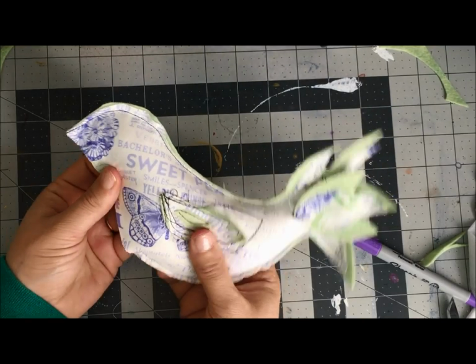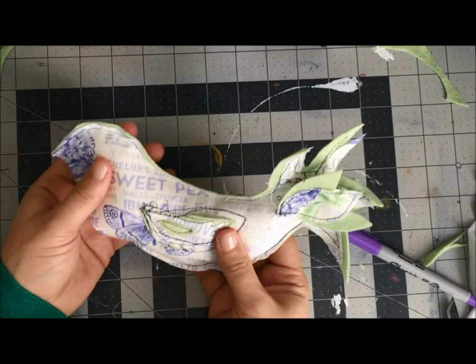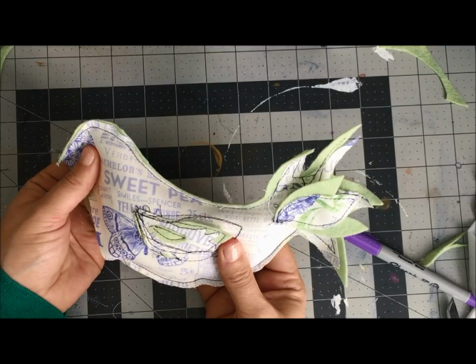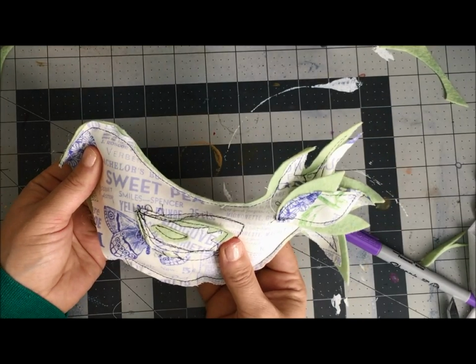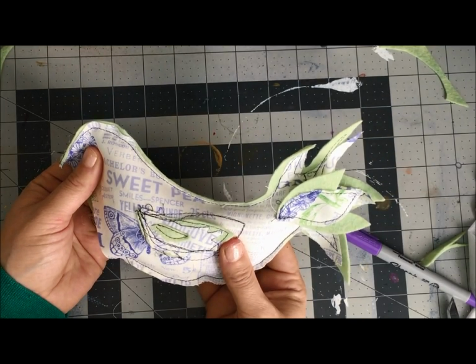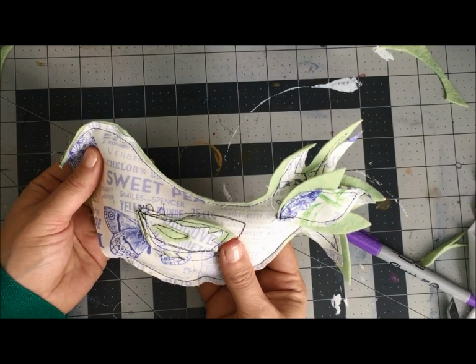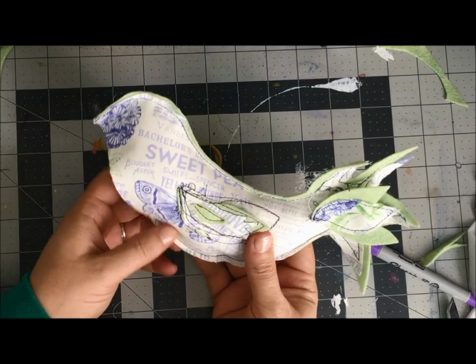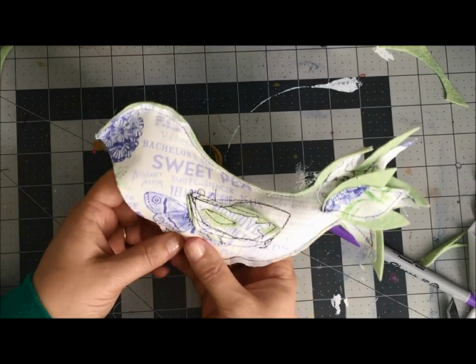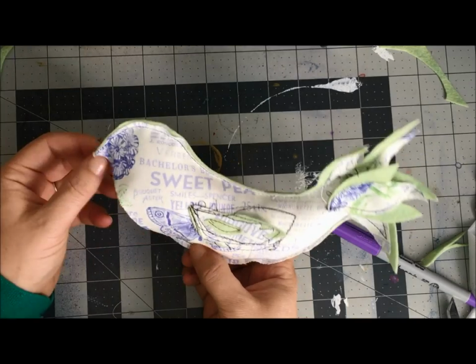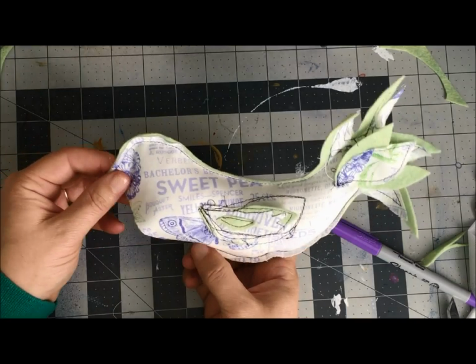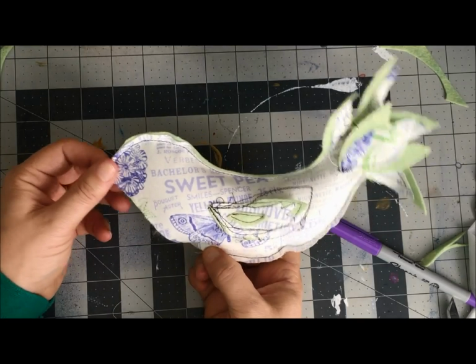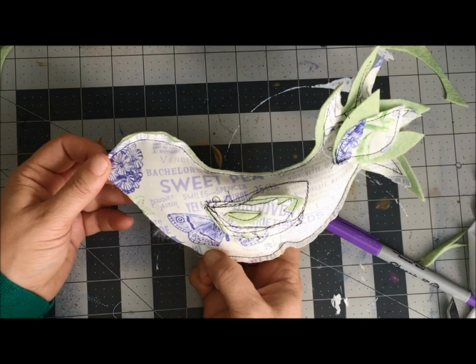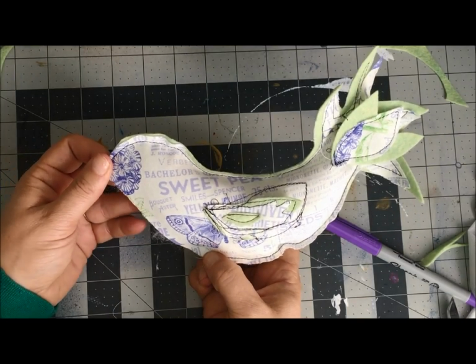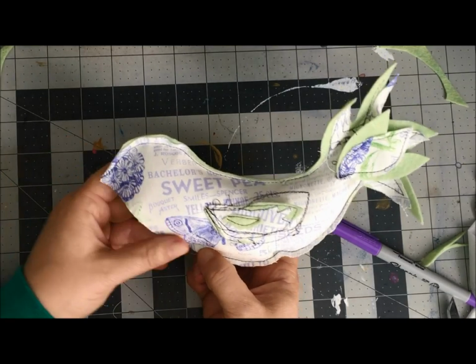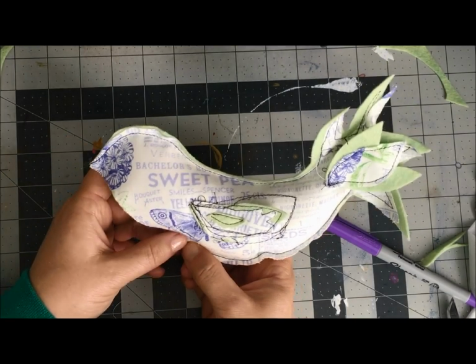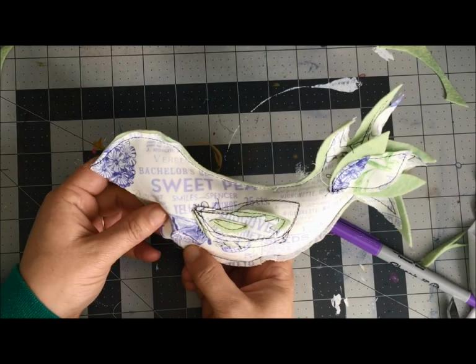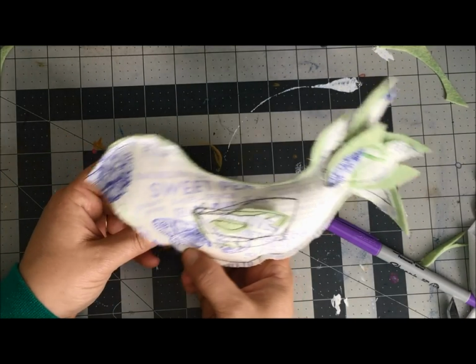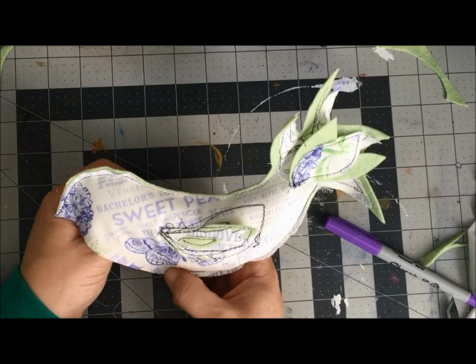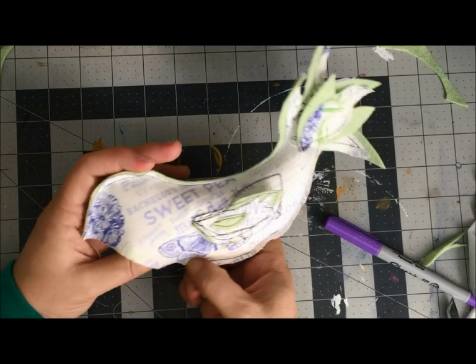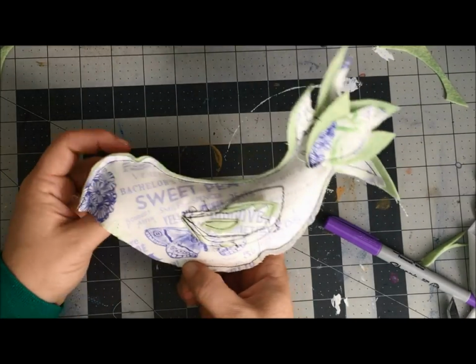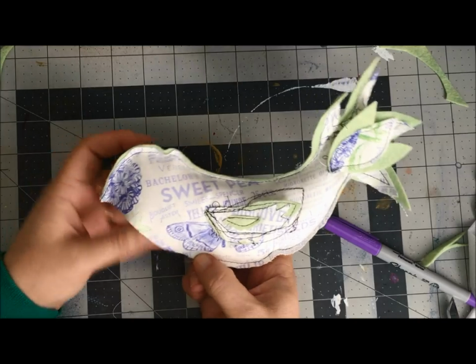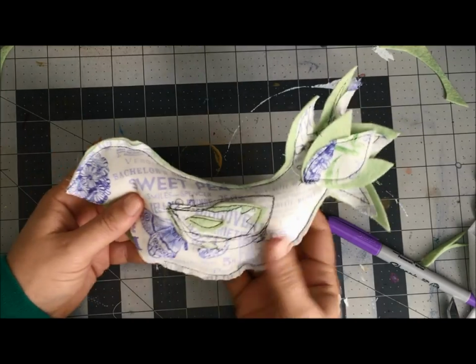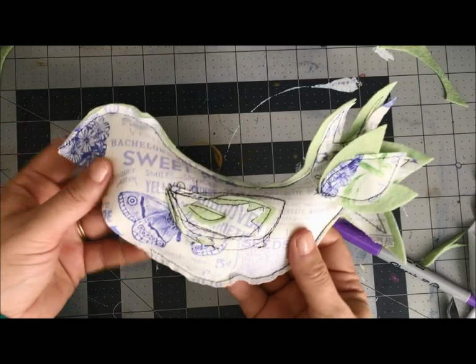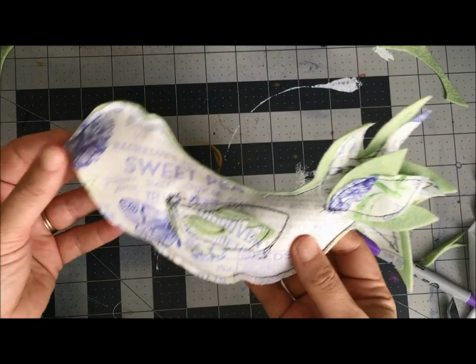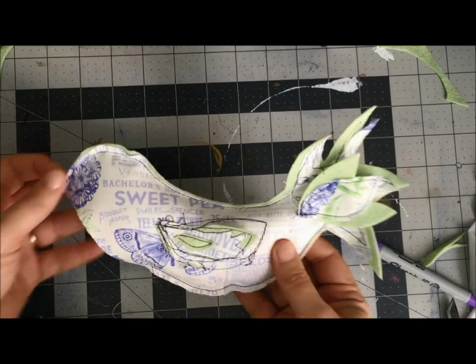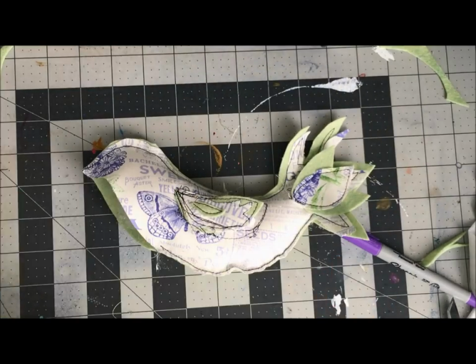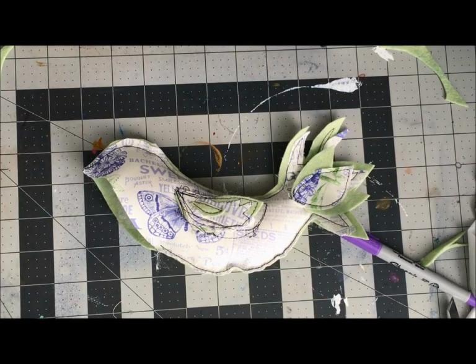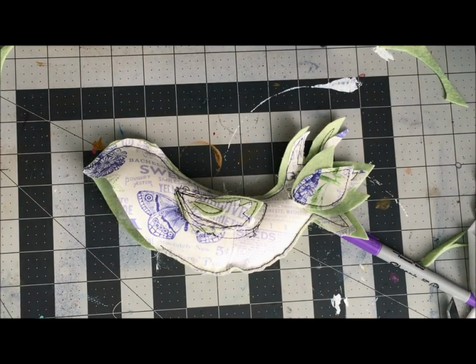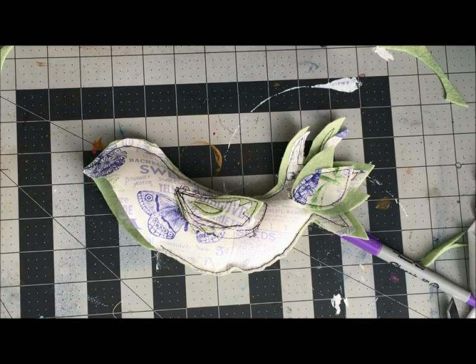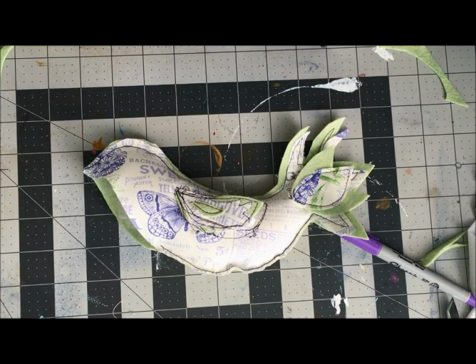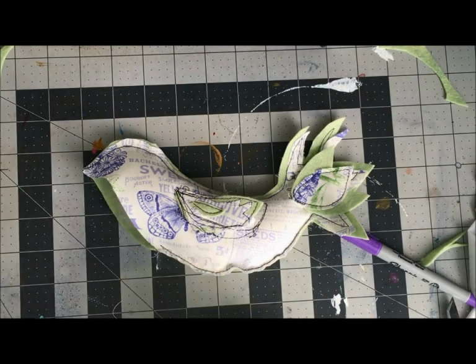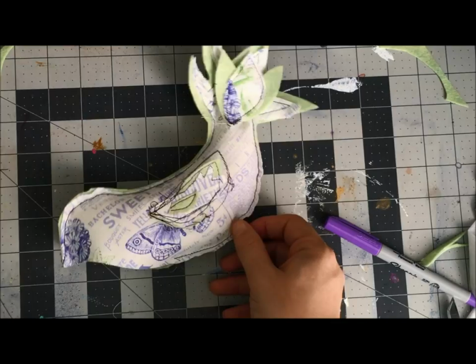As a total novice at sewing and fabric, I don't have to worry if it's a little imperfect — the fact that my stitching is visible is okay because that's the style of the project. I've only got two things left to do: I'm going to use